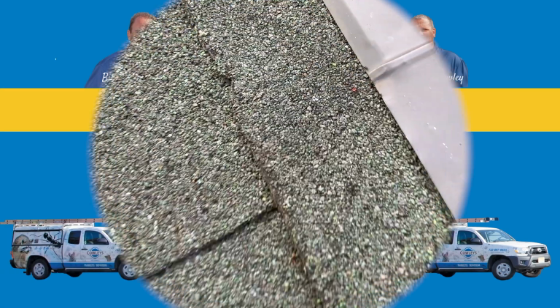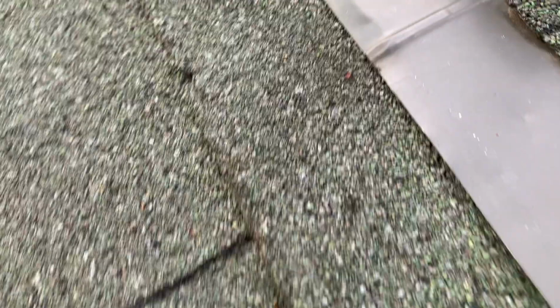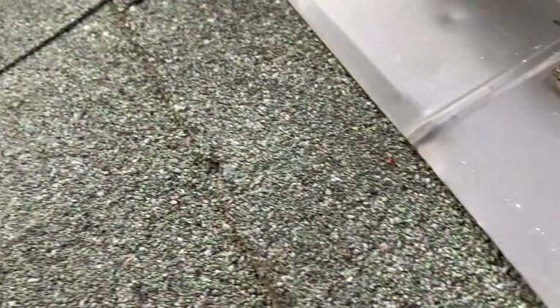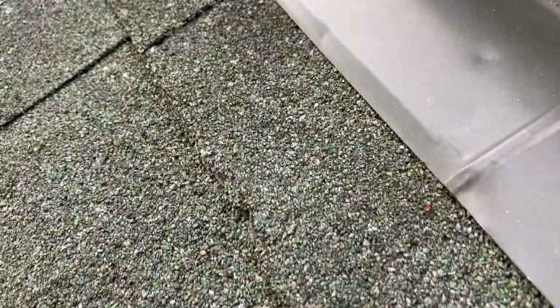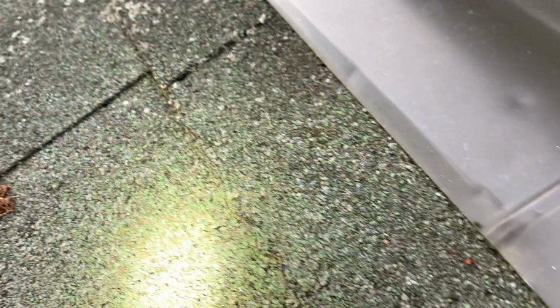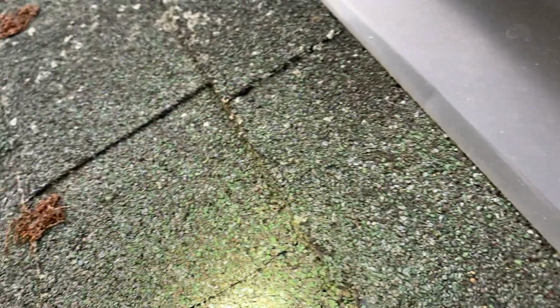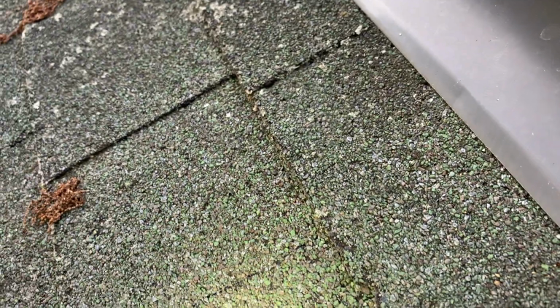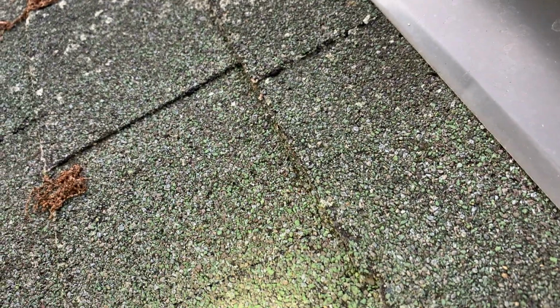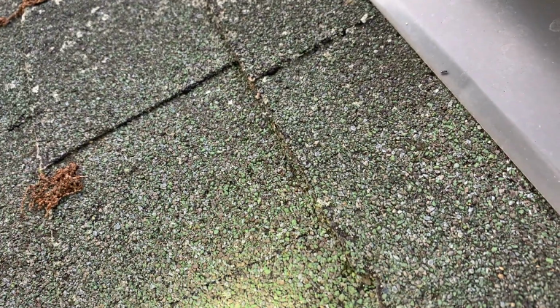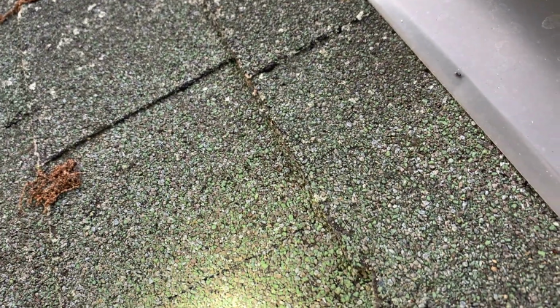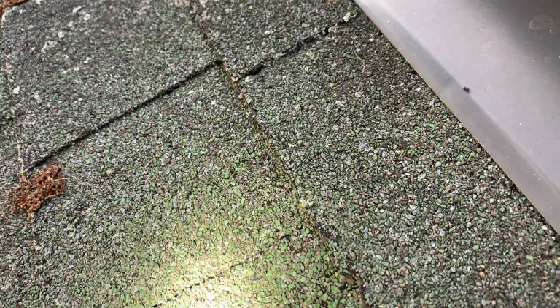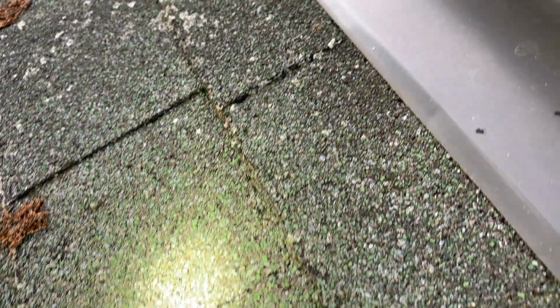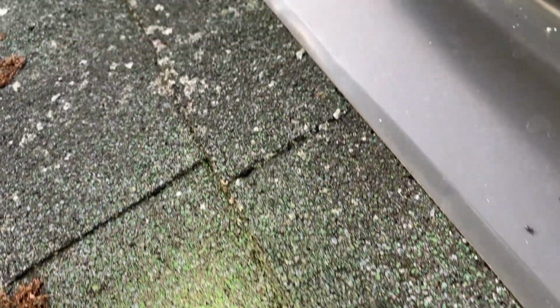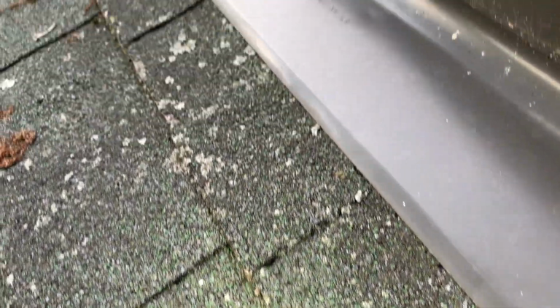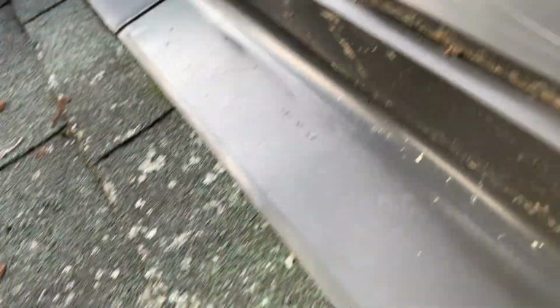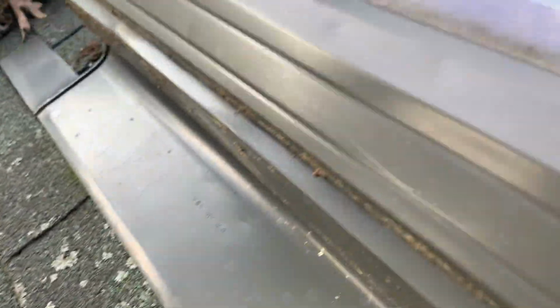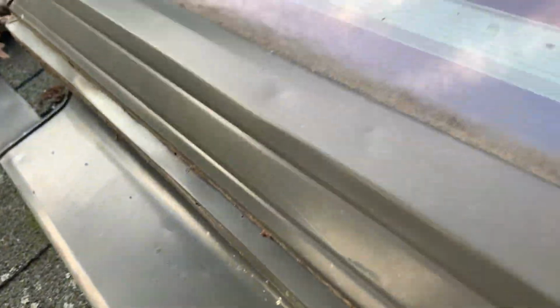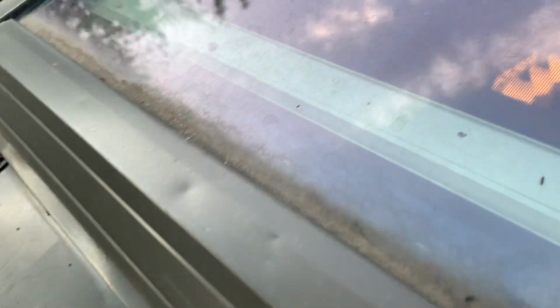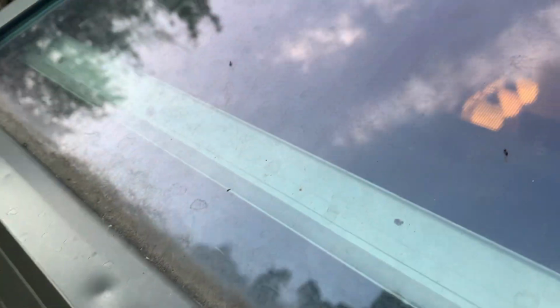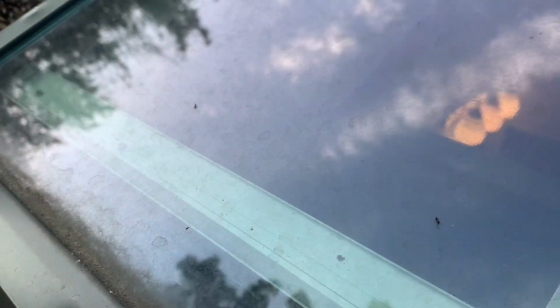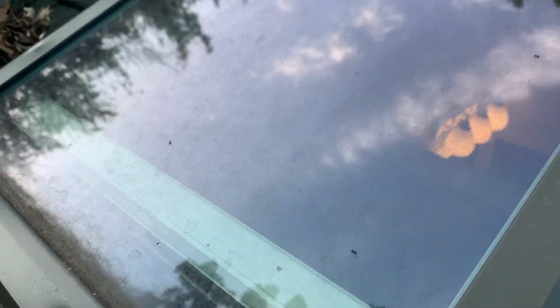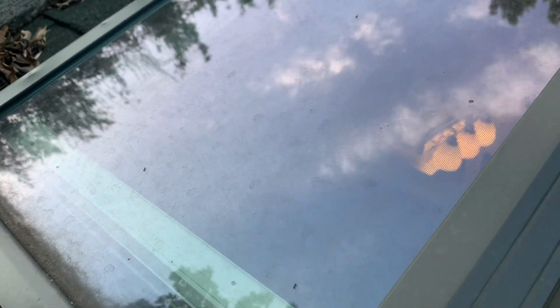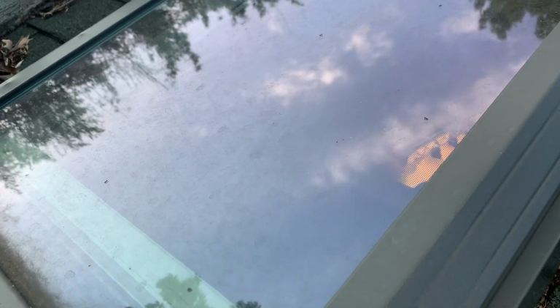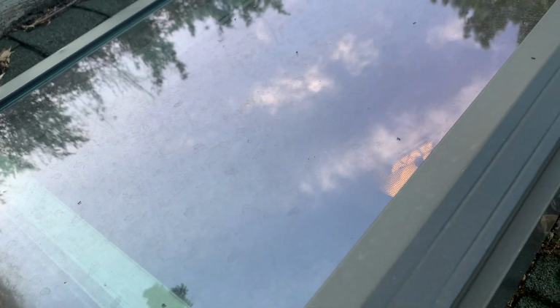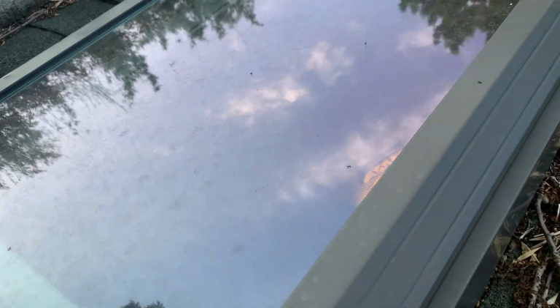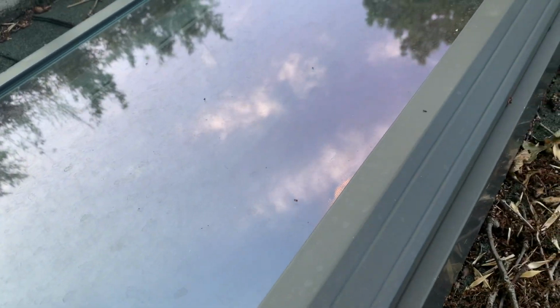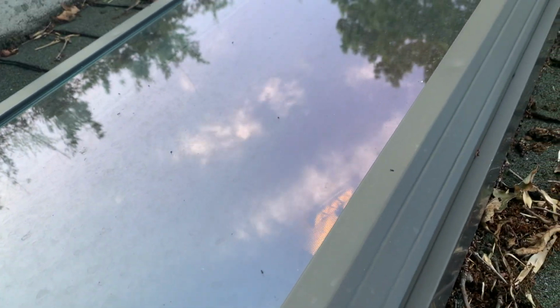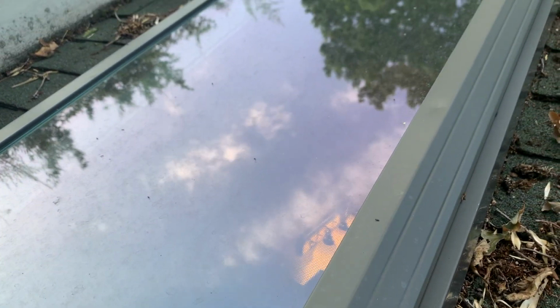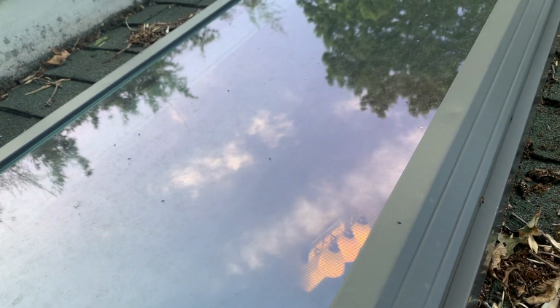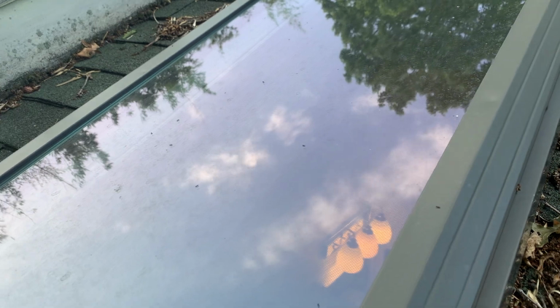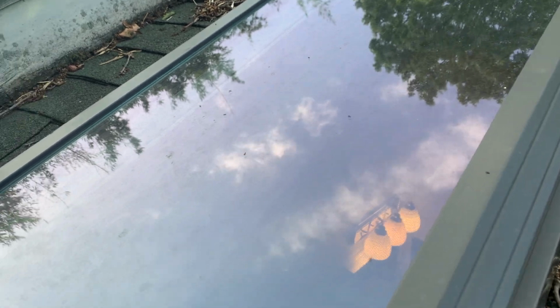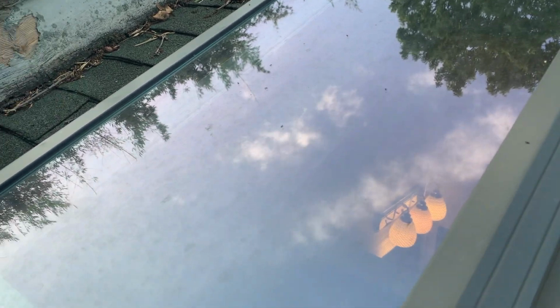This homeowner in Neptune, New Jersey called Callies saying that she had ants in her bathroom up in the exhaust fan and the skylight. When we arrived, we decided to do a different approach and inspect the roof area above the bathroom.